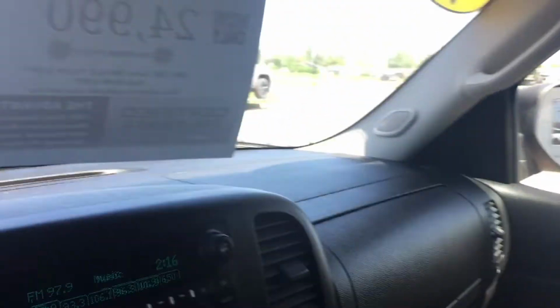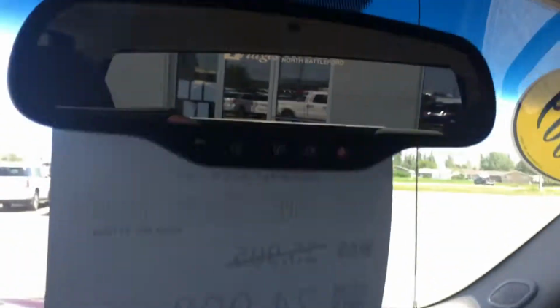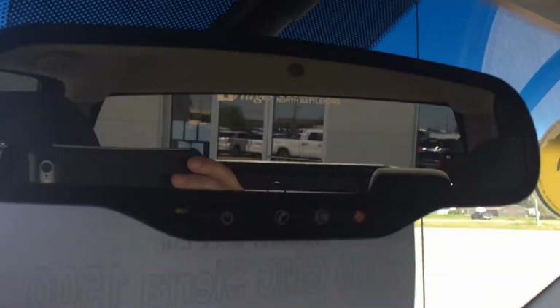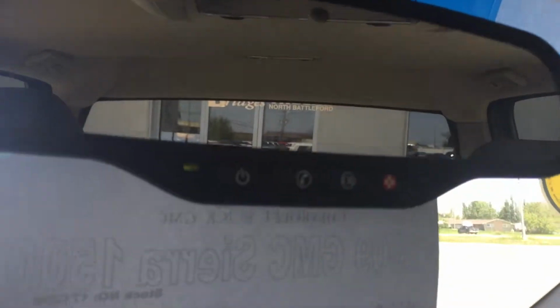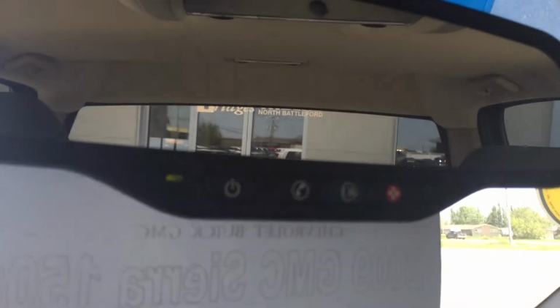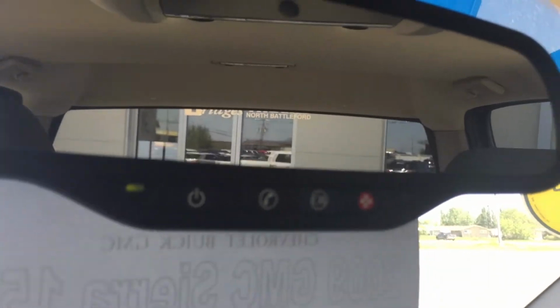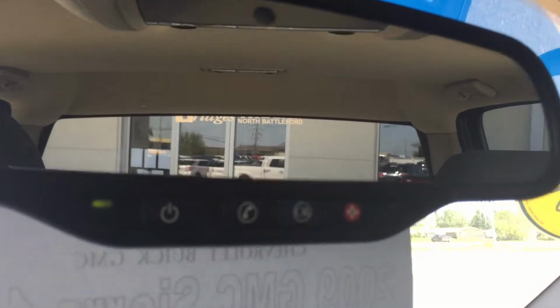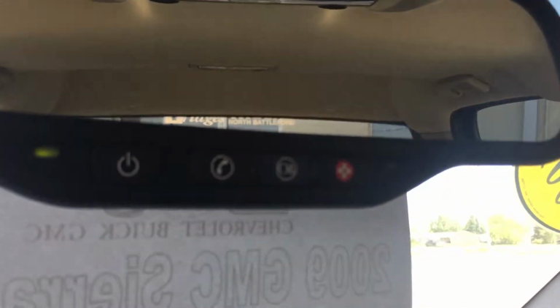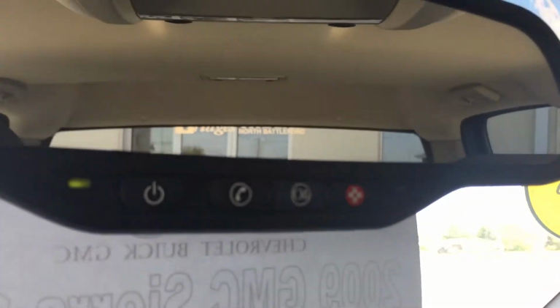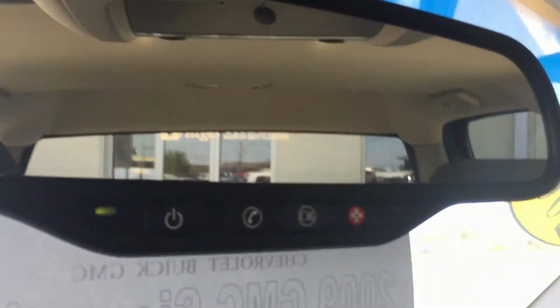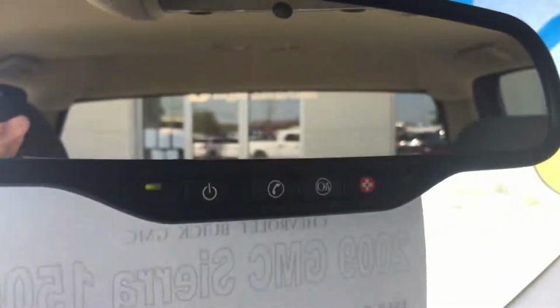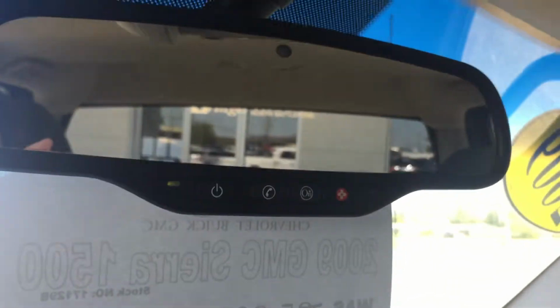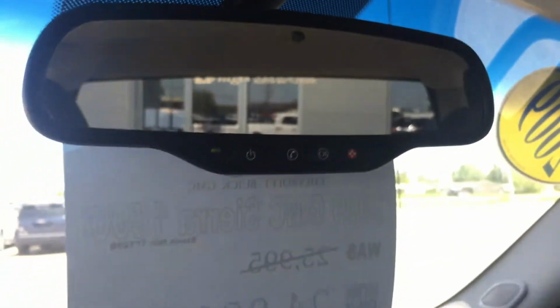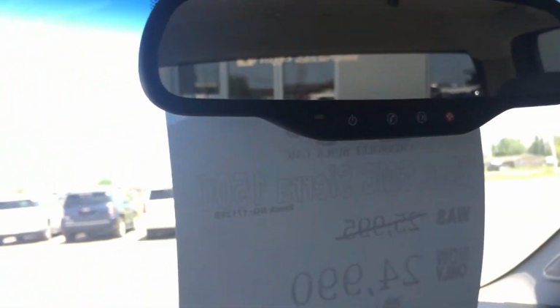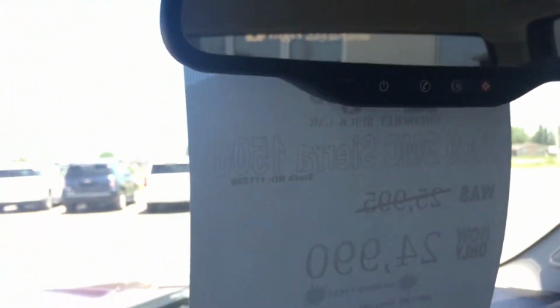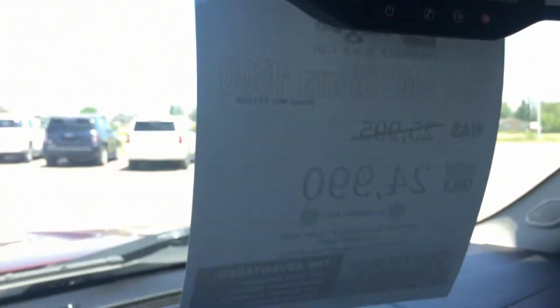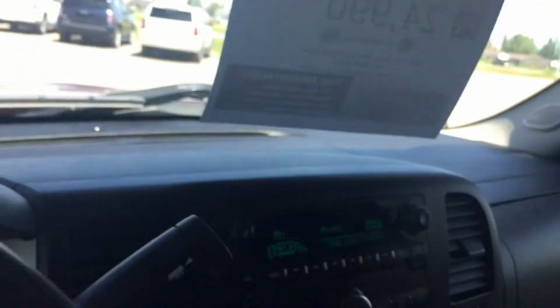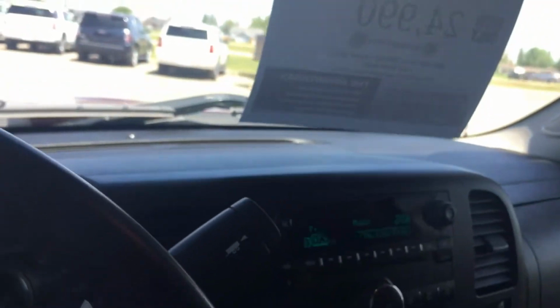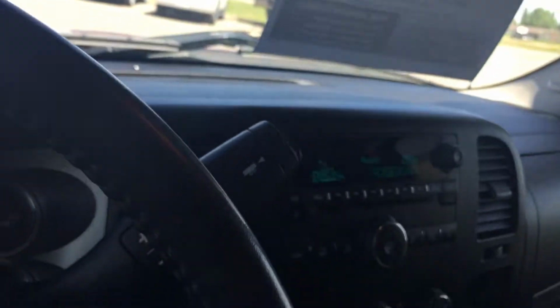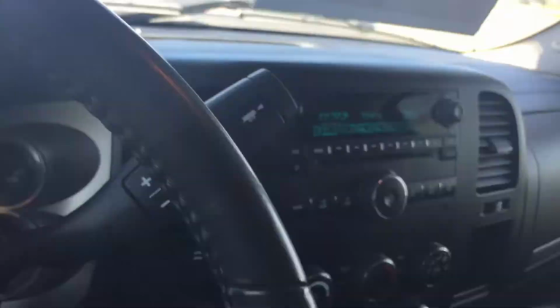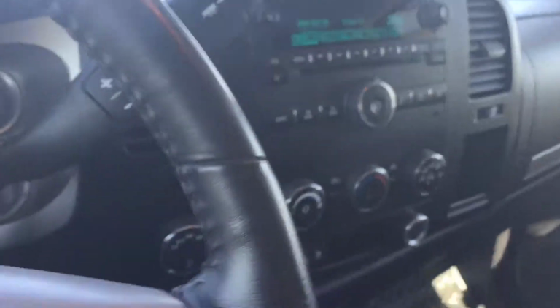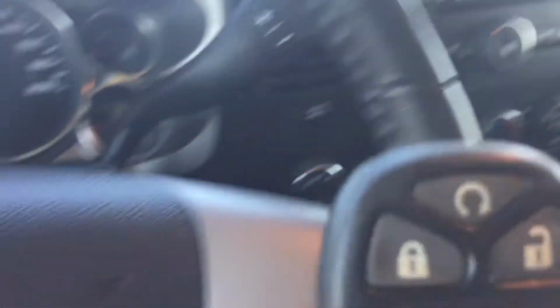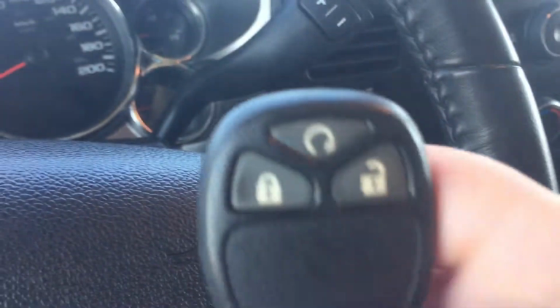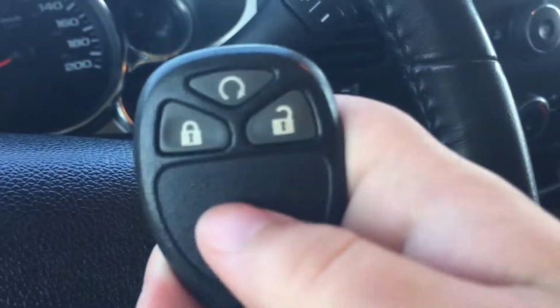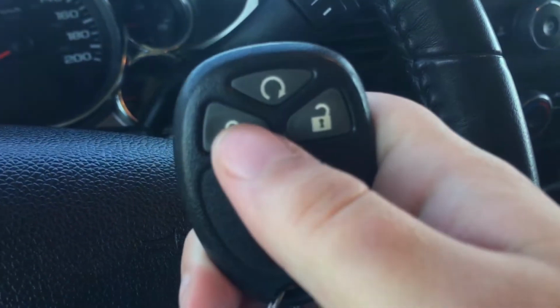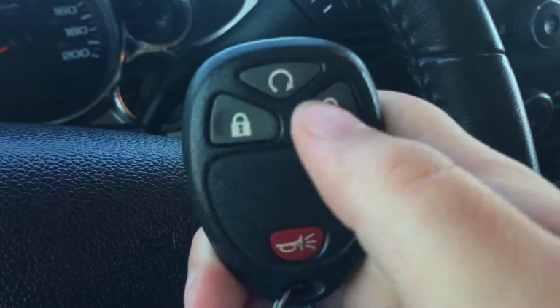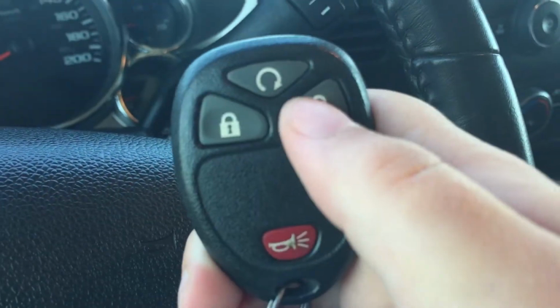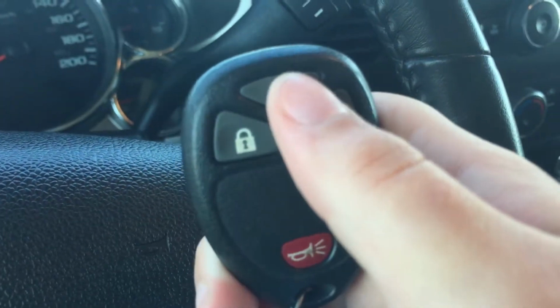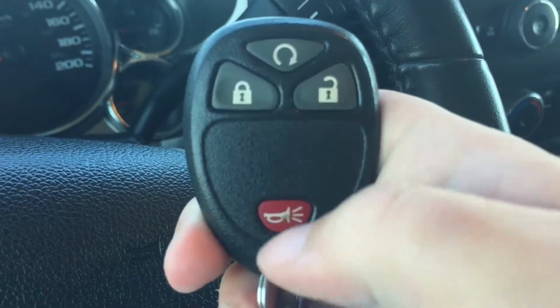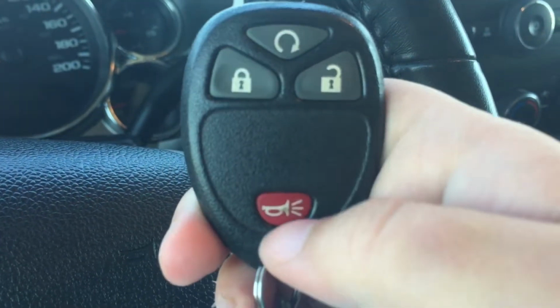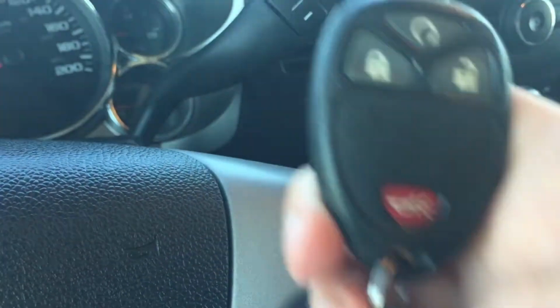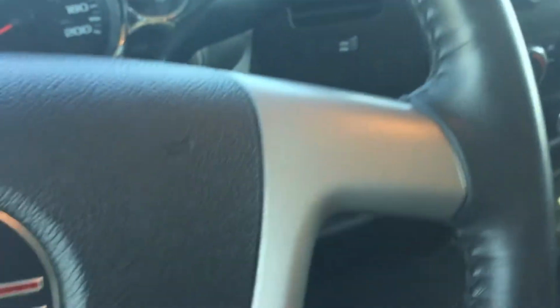The Sierra is OnStar compatible if that is something you'd like to get. Taking a look at the key fob, we have our lock, unlock, remote start, and alarm.